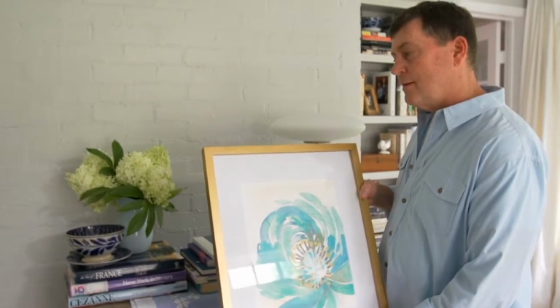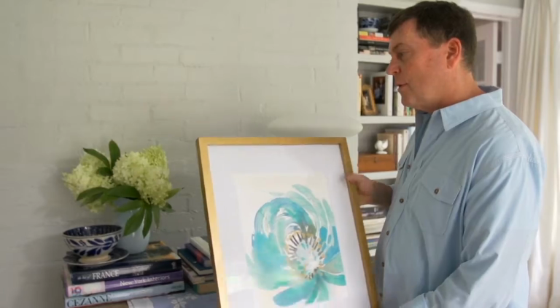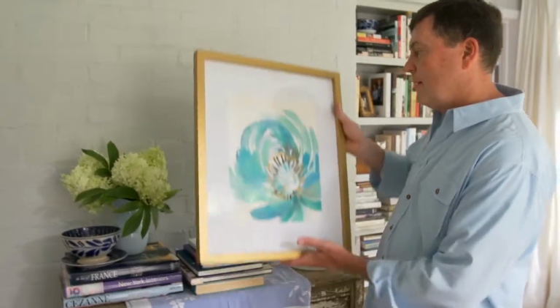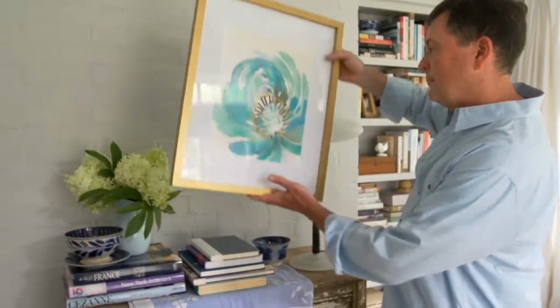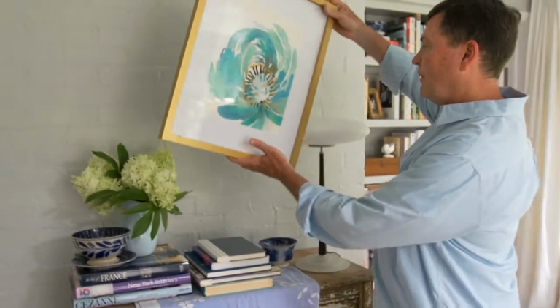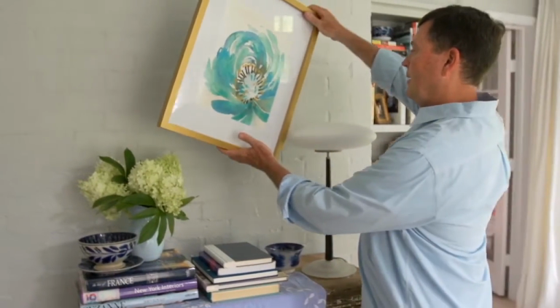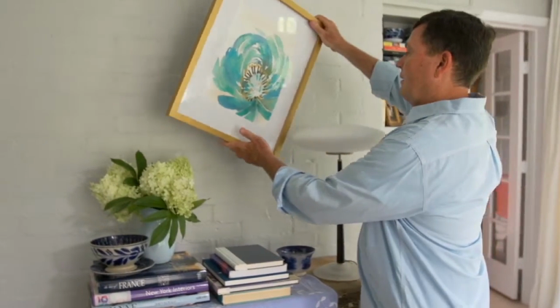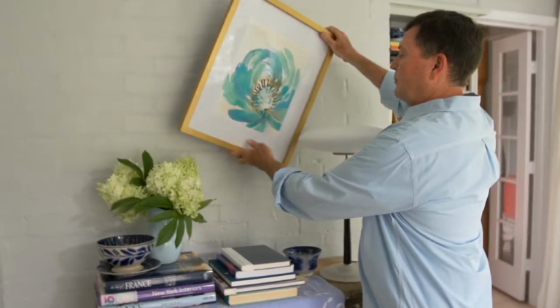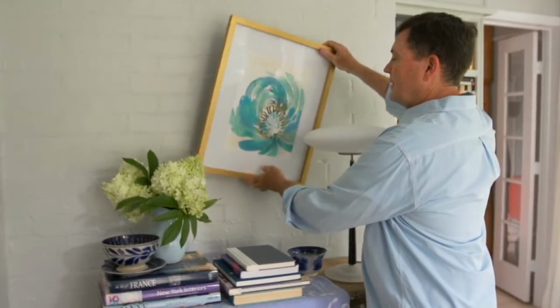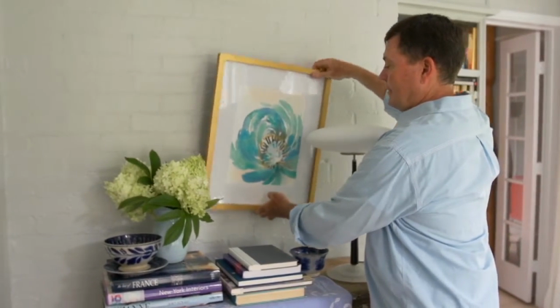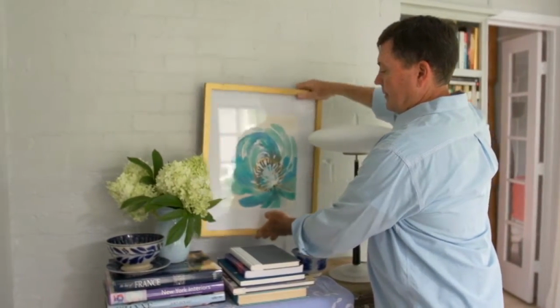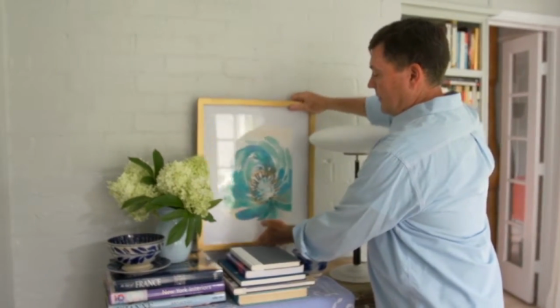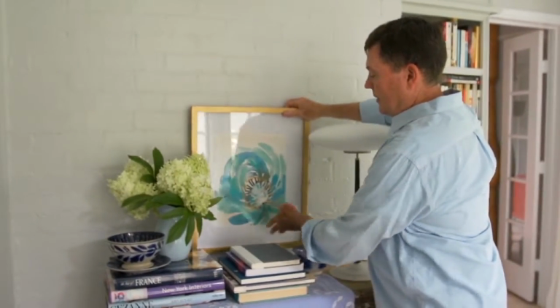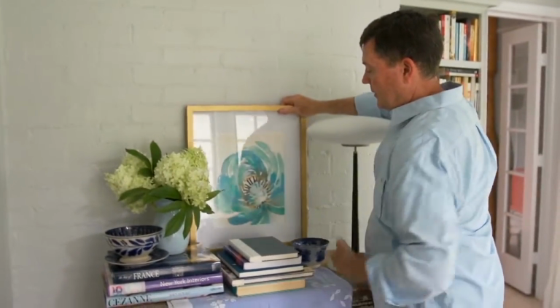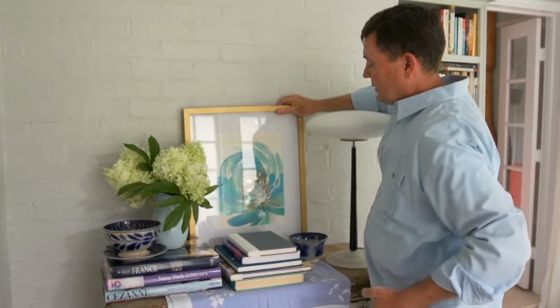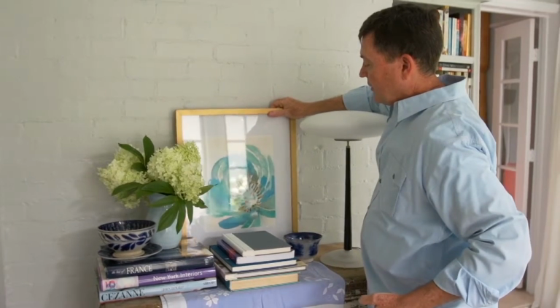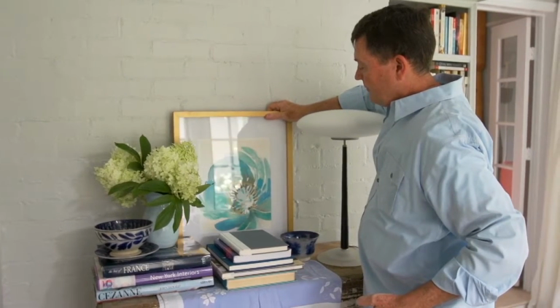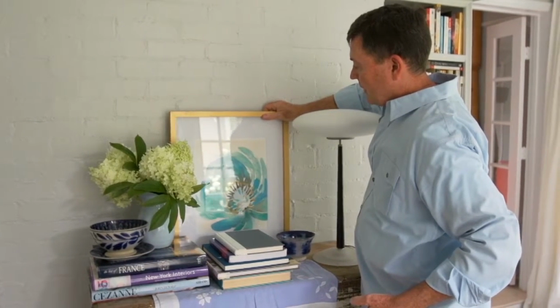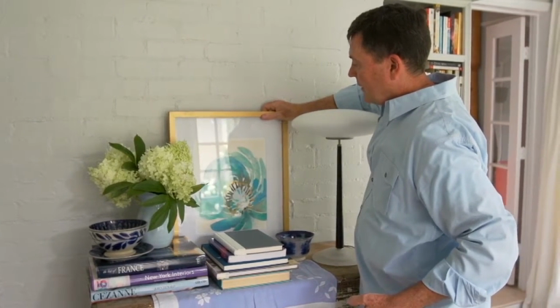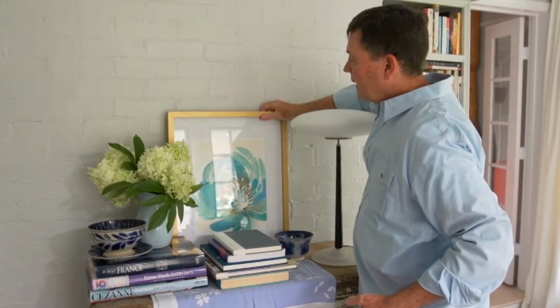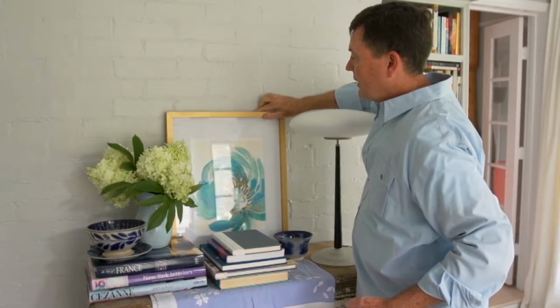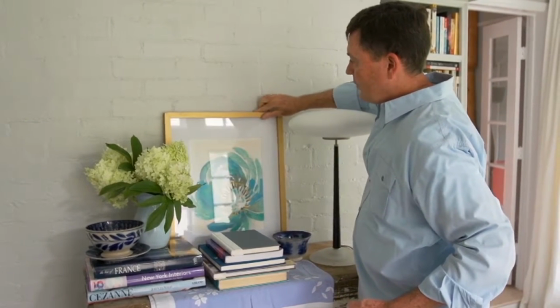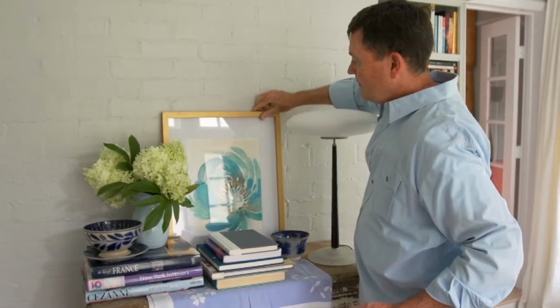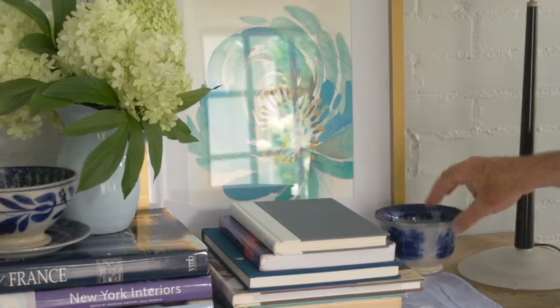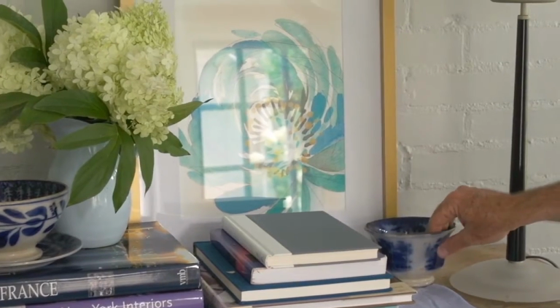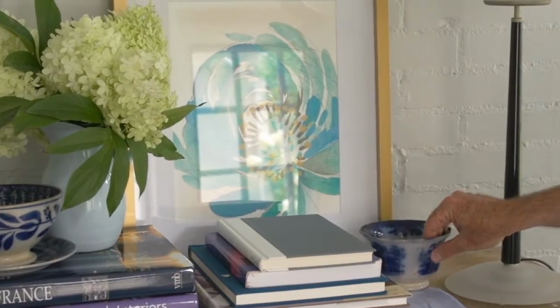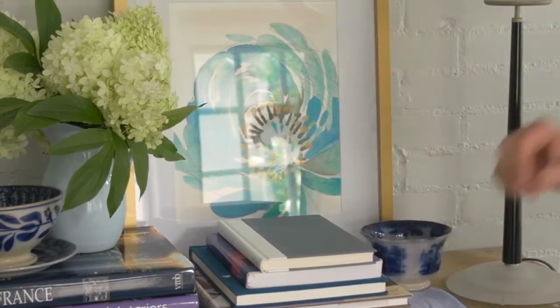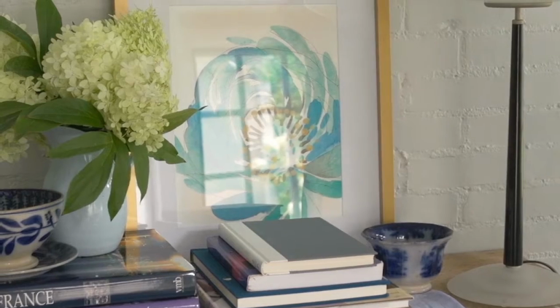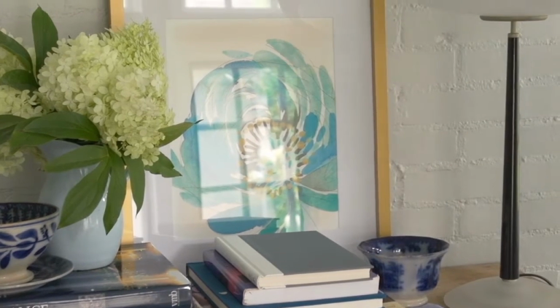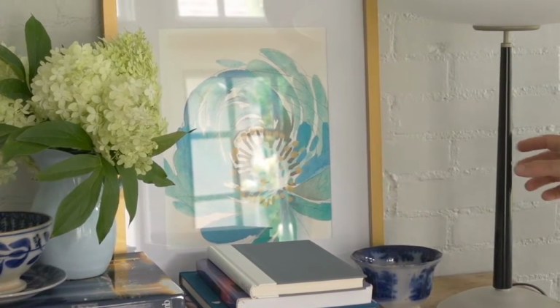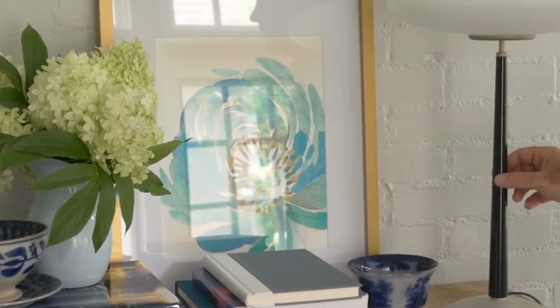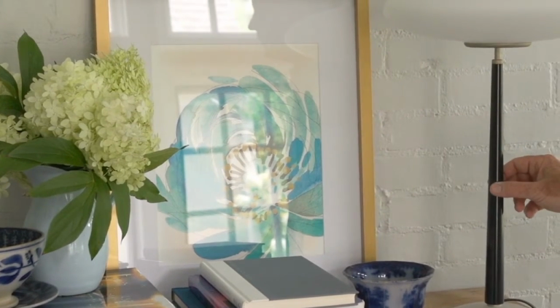Instead of hanging the artwork on a nail on the wall, I'm simply going to place it on this piece of furniture and let it lean up against the wall. It can move in and out, I can move this somewhere else, and I can interchange it.